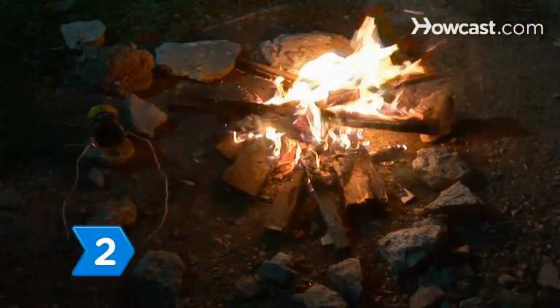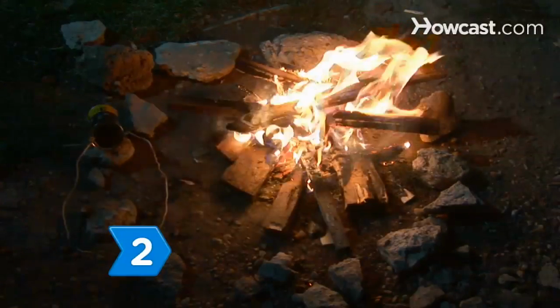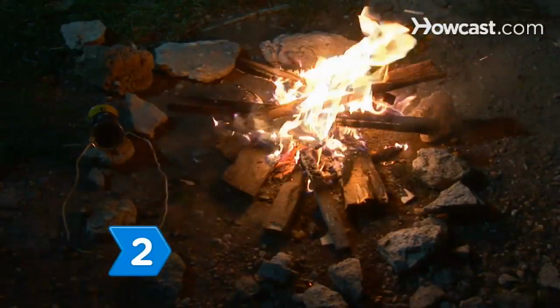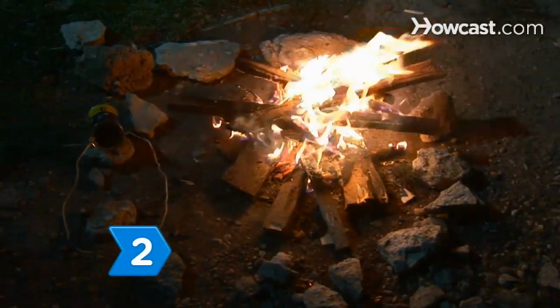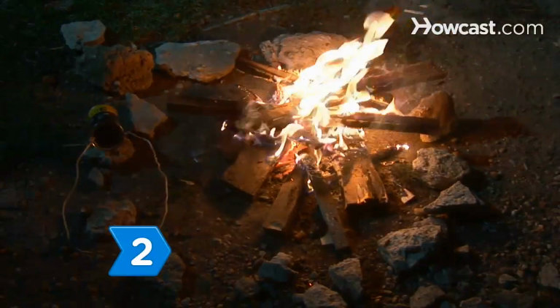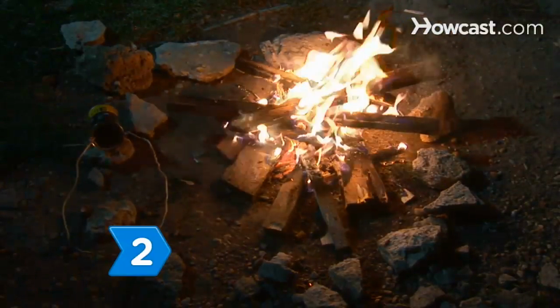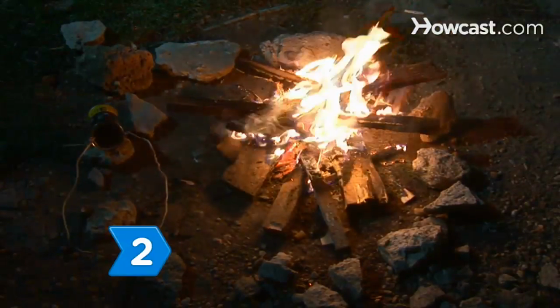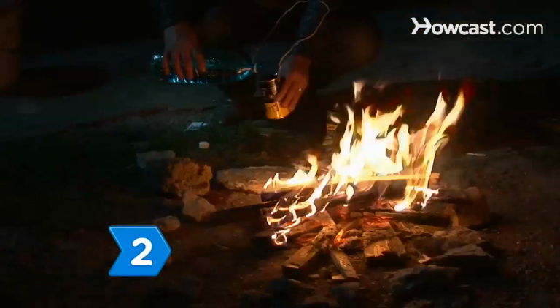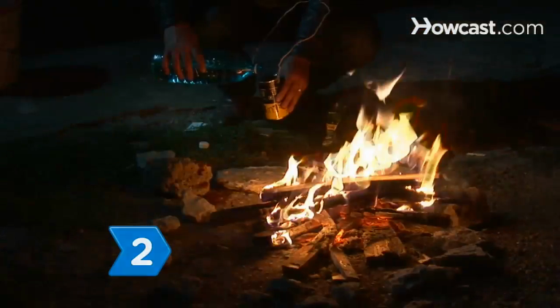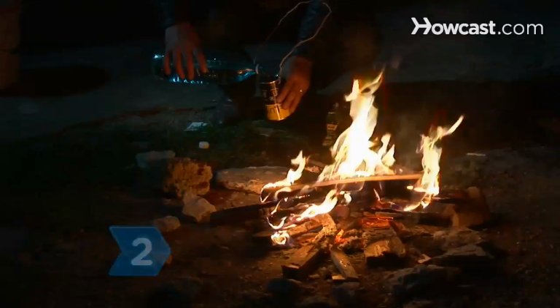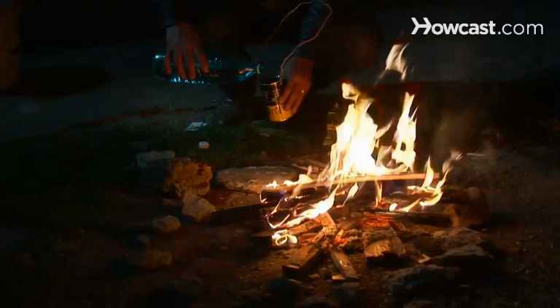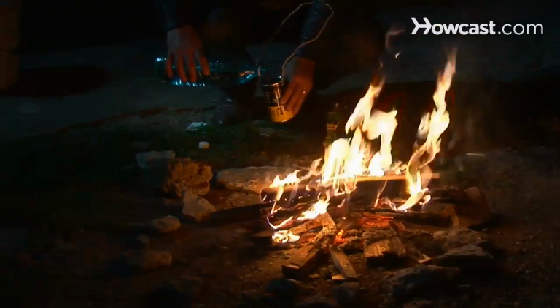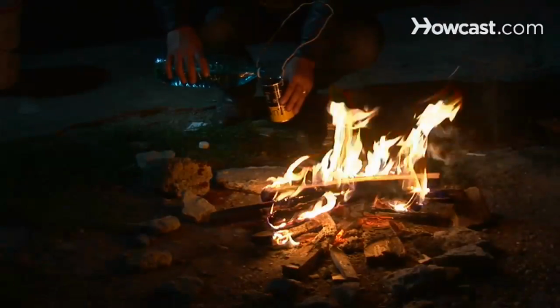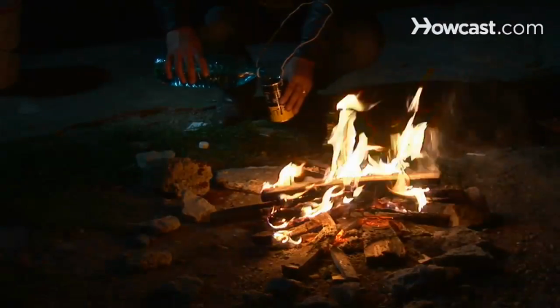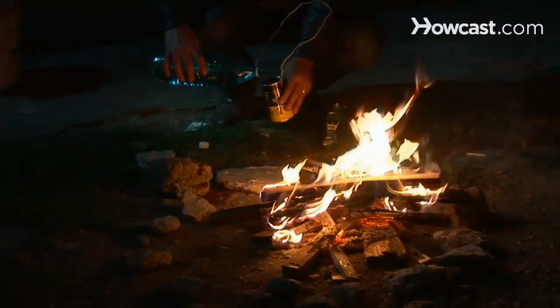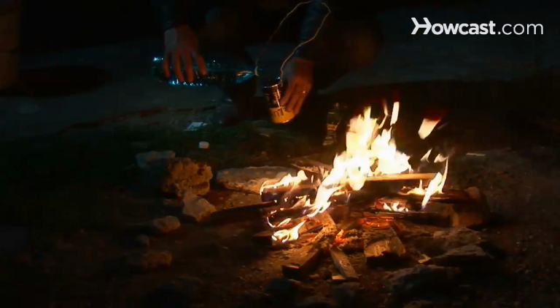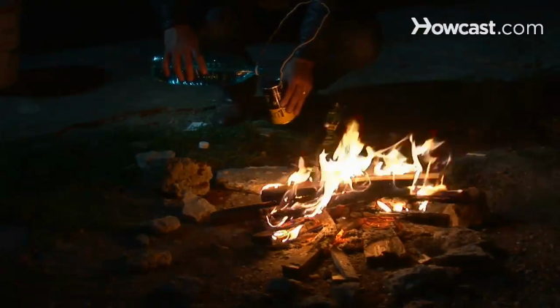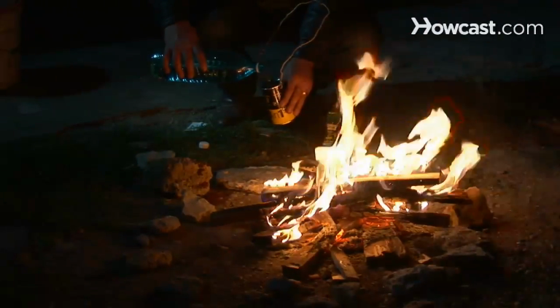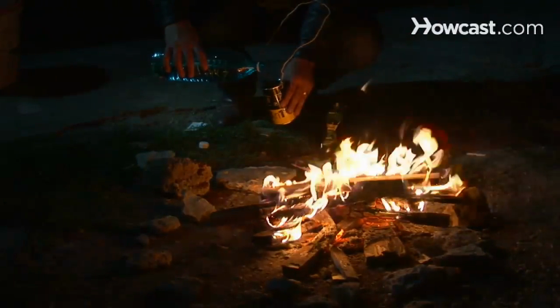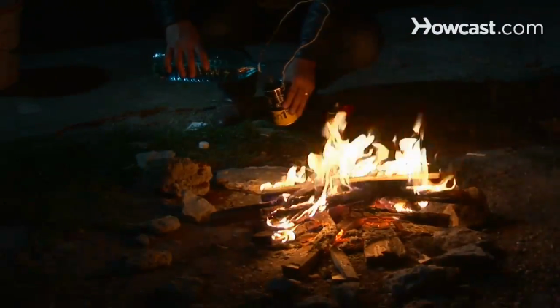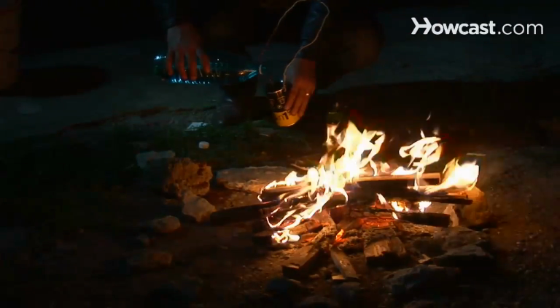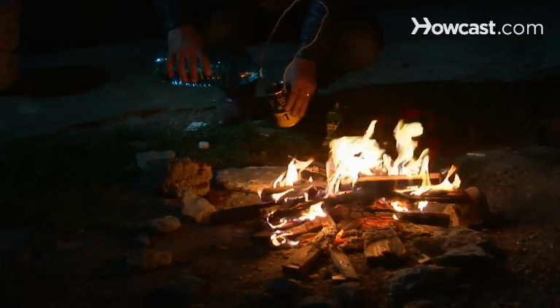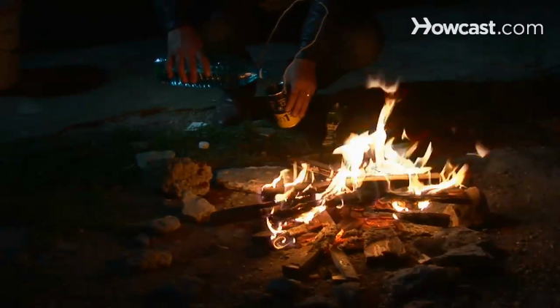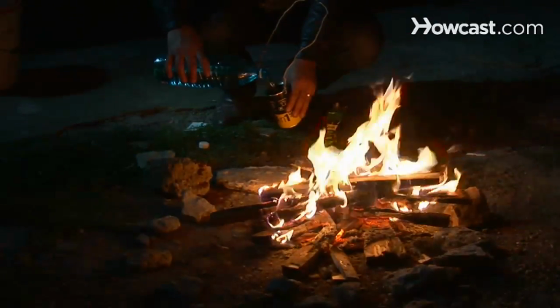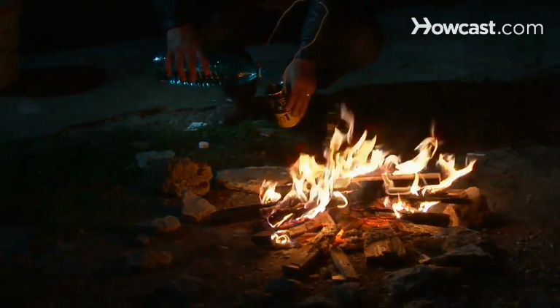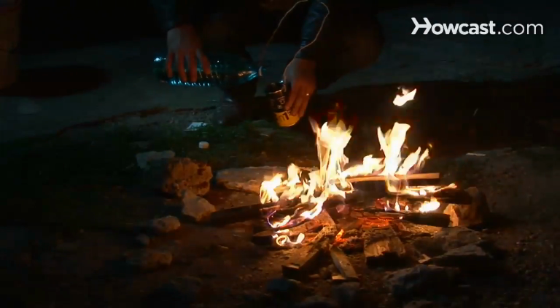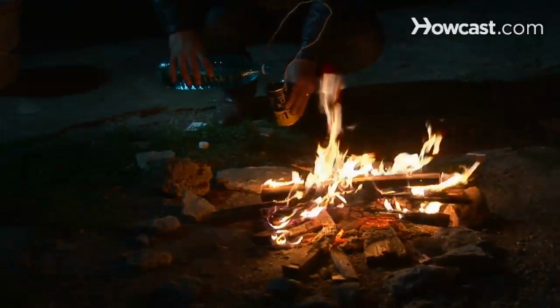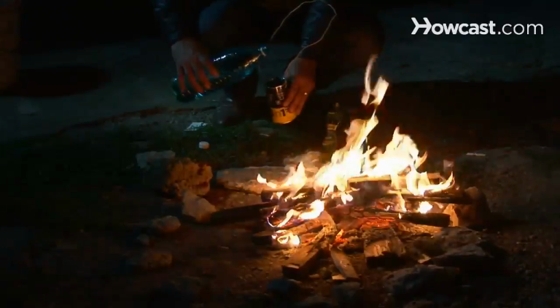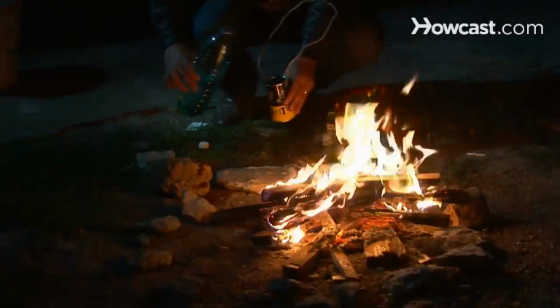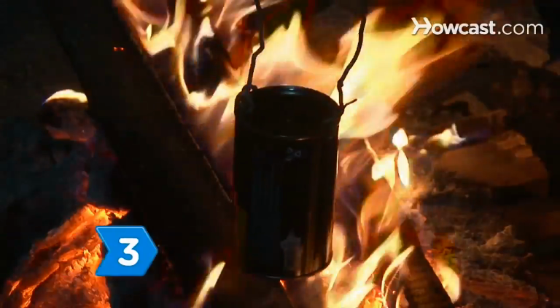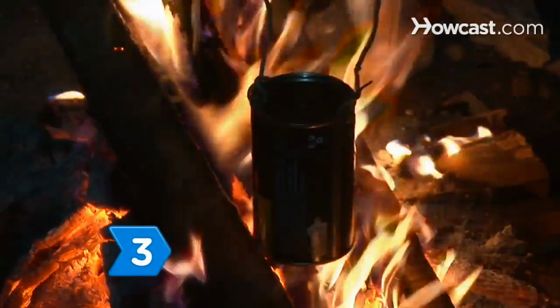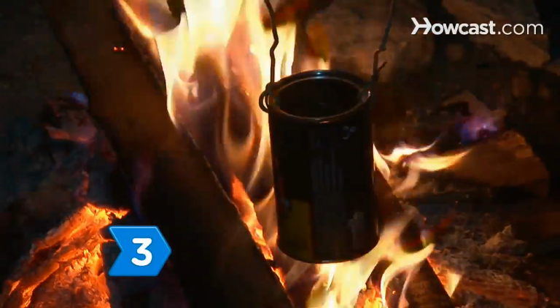Step 2. Put your ground coffee into the can and fill the can to 3 inches from the top with water. Add as much or as little coffee as you want.